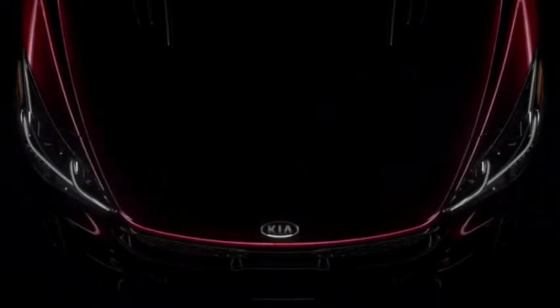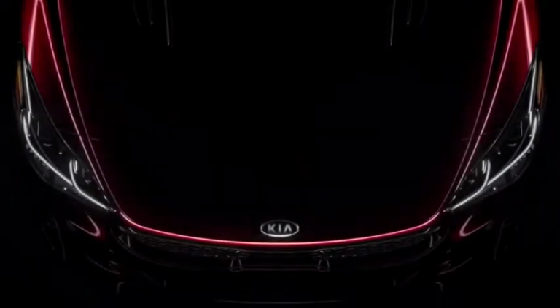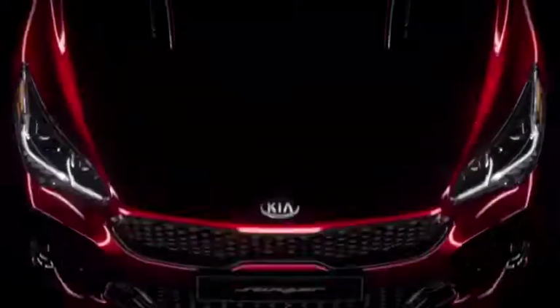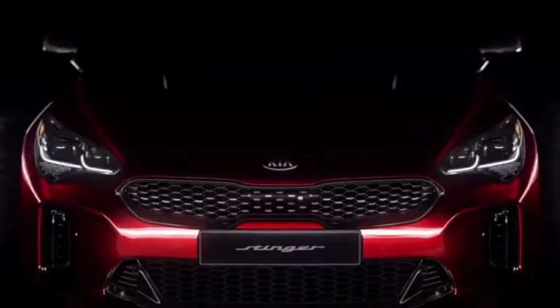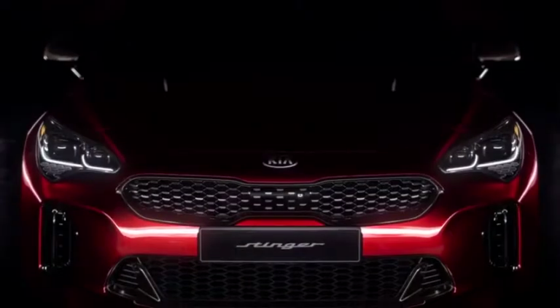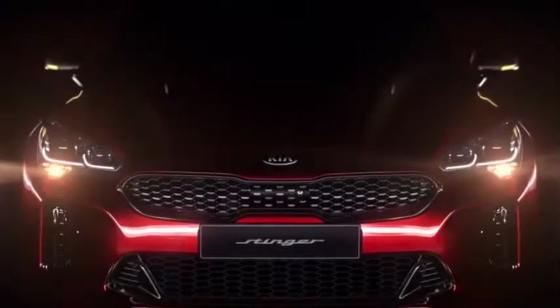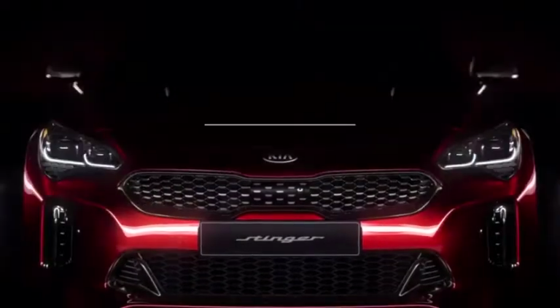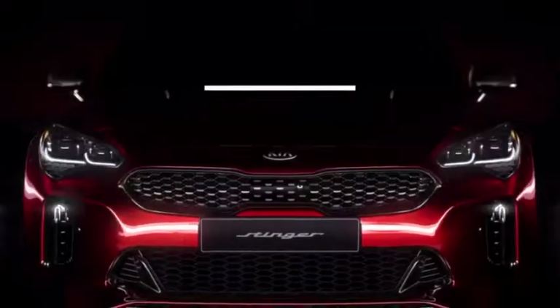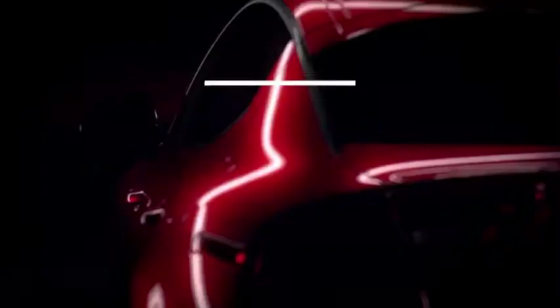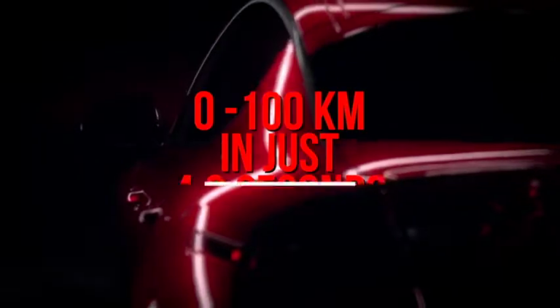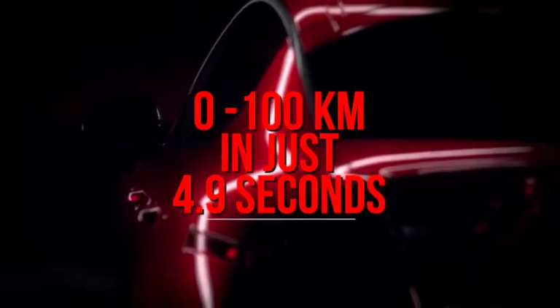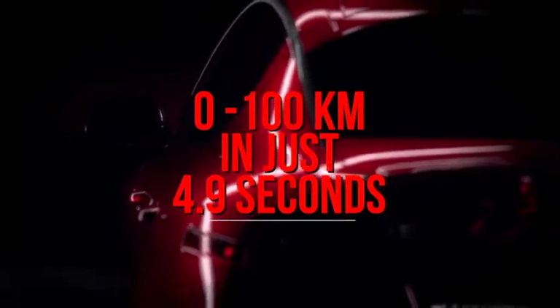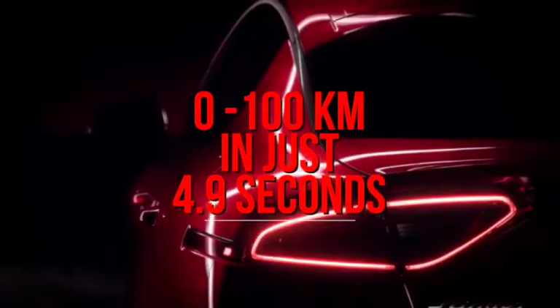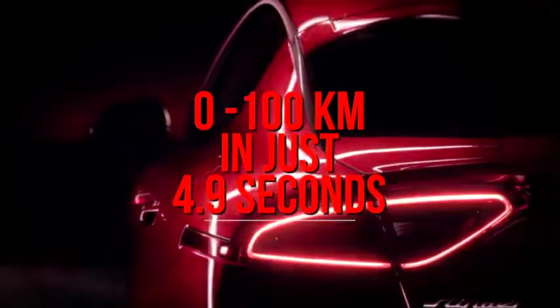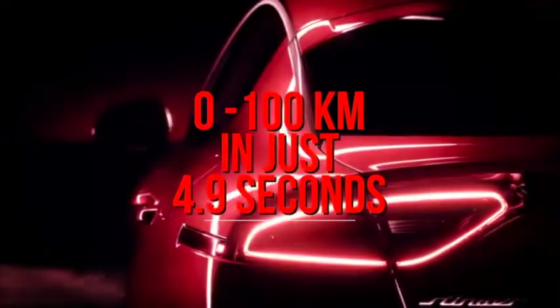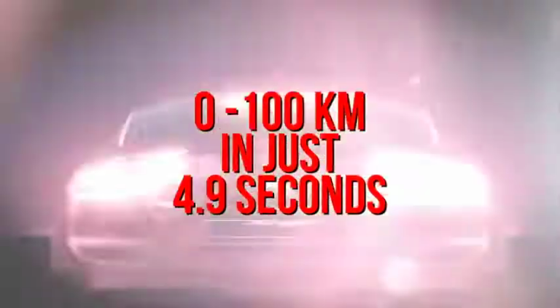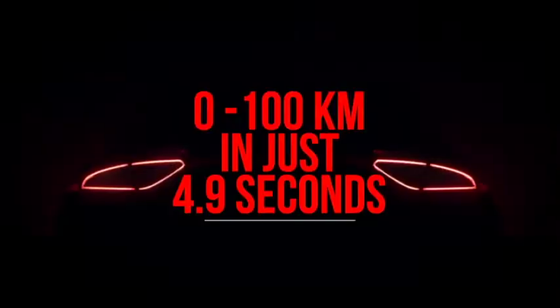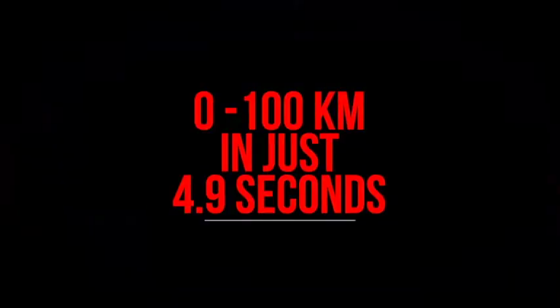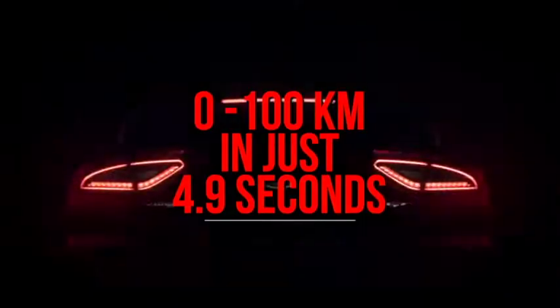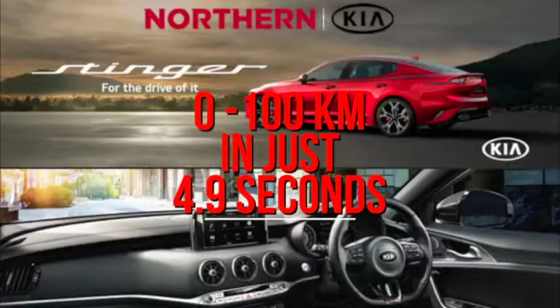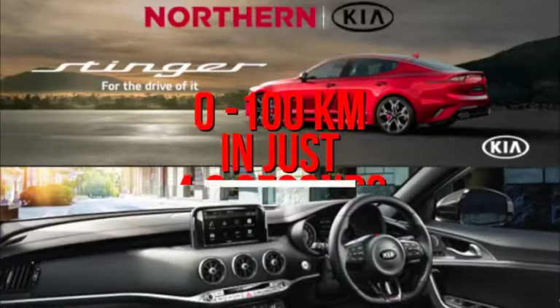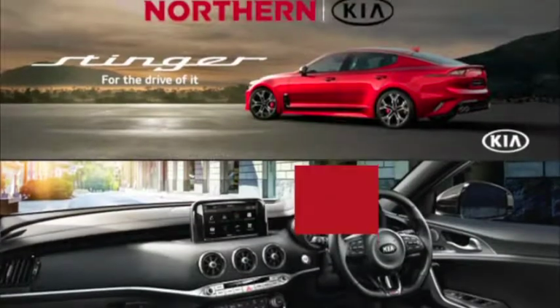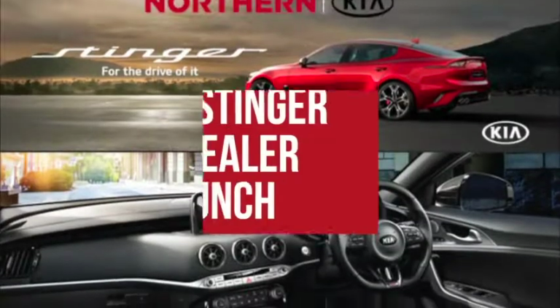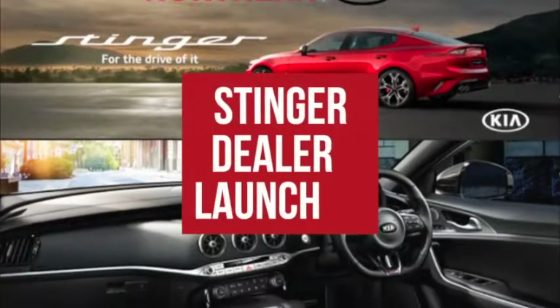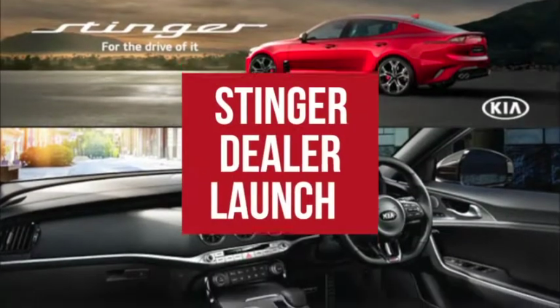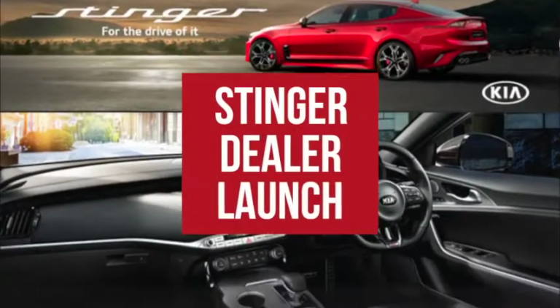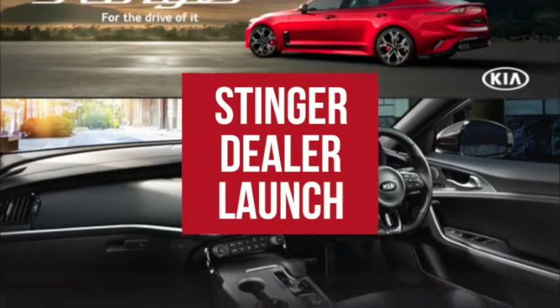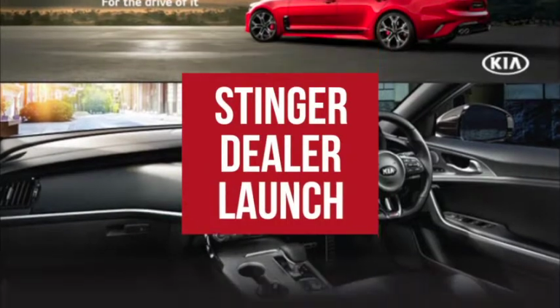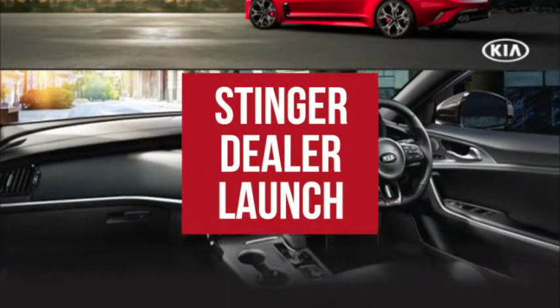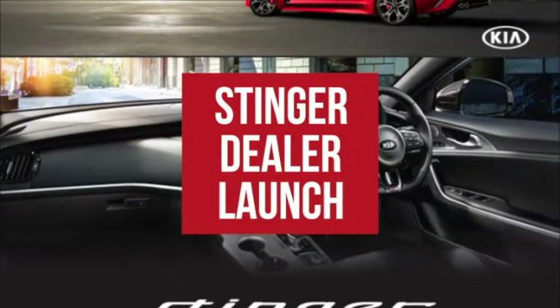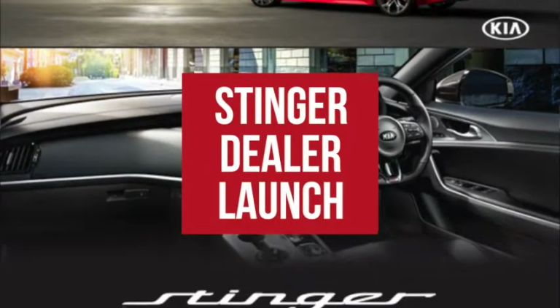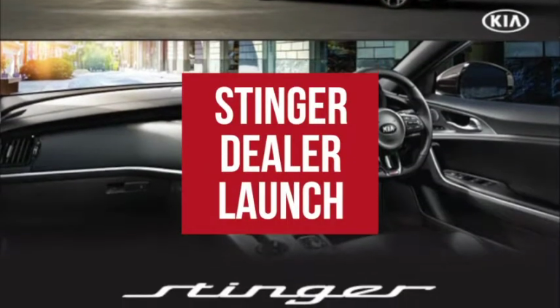With accelerating power, it'll get you from 0 to 100 in just 4.9 seconds — it's at the top of its class. Come on down to Northern Kia Bundoora and experience the Stinger for yourself.